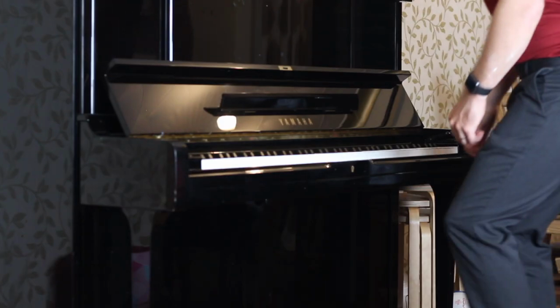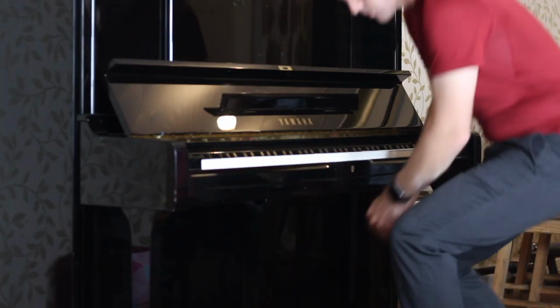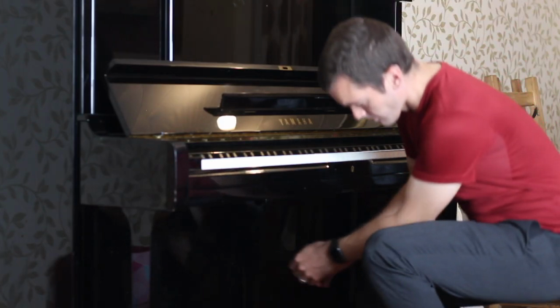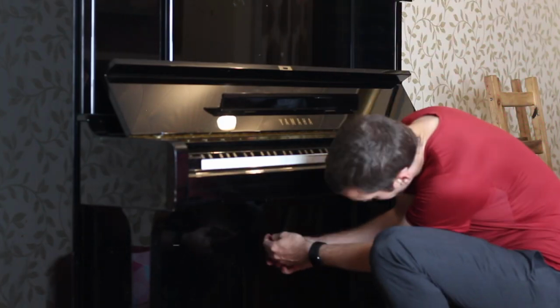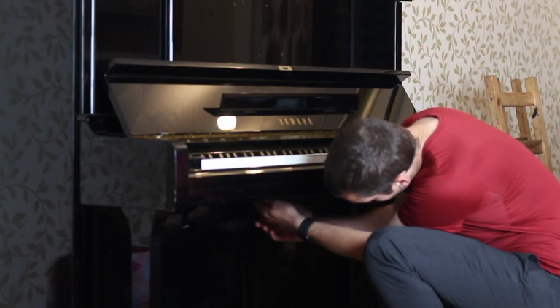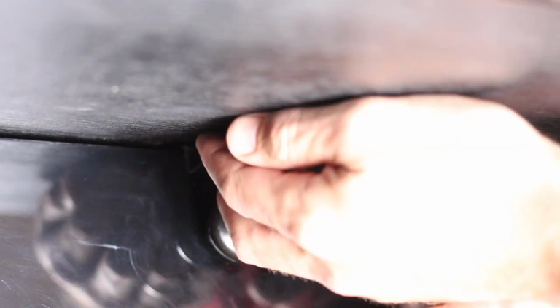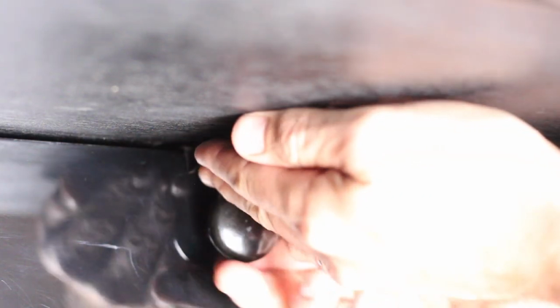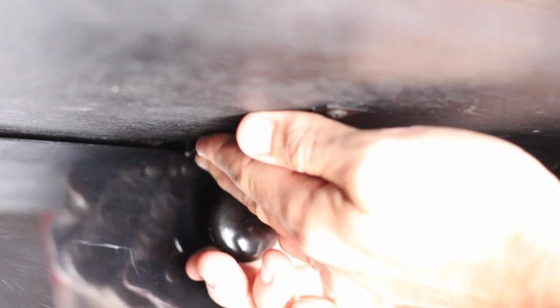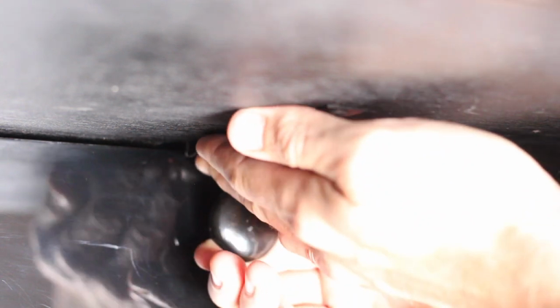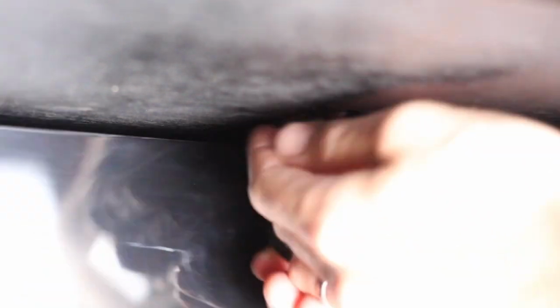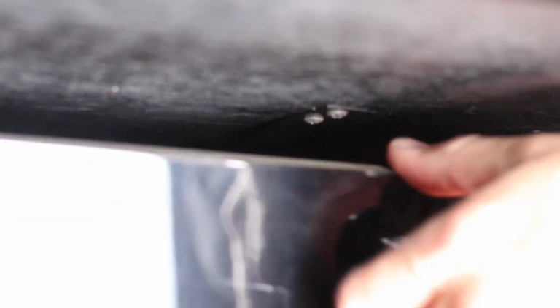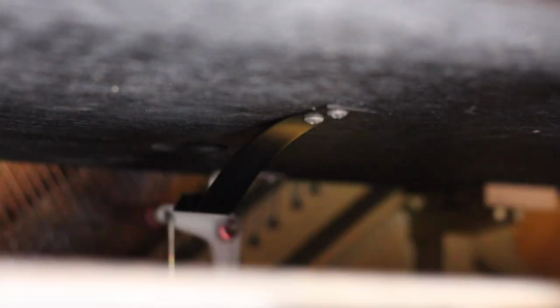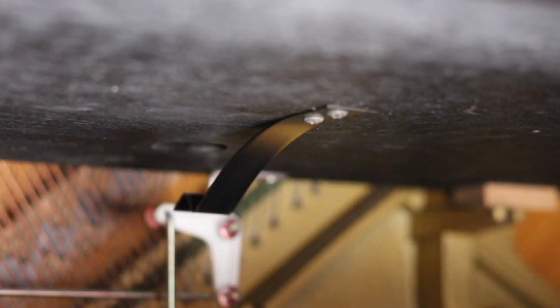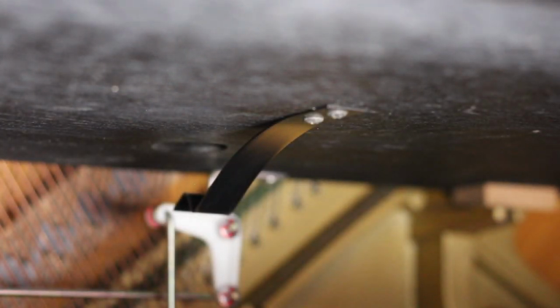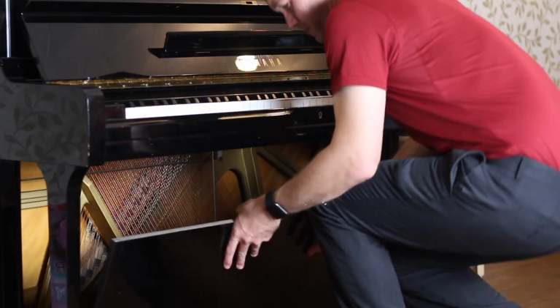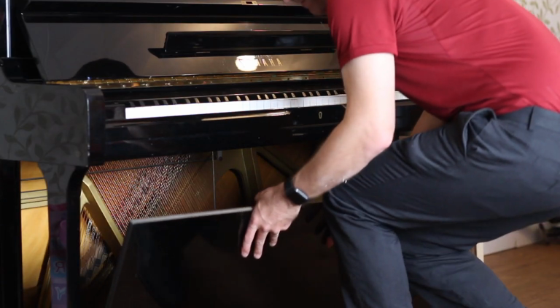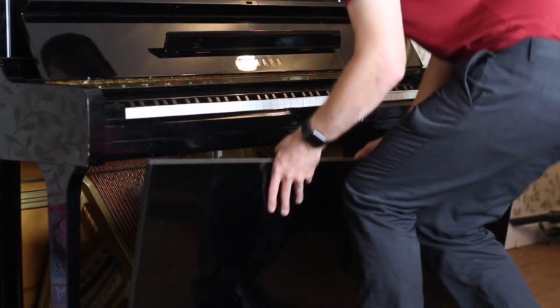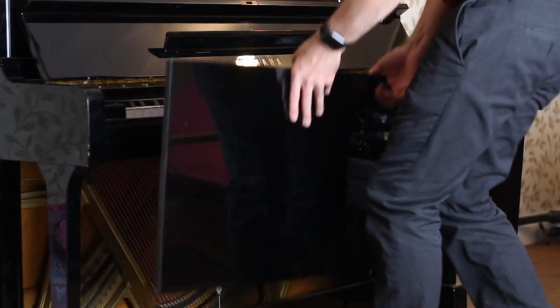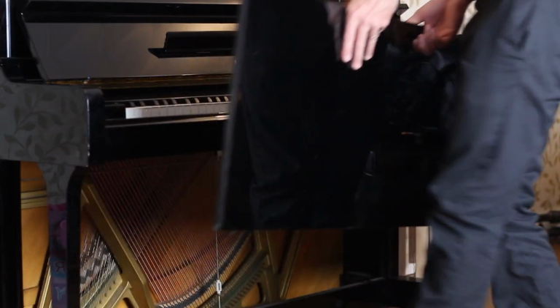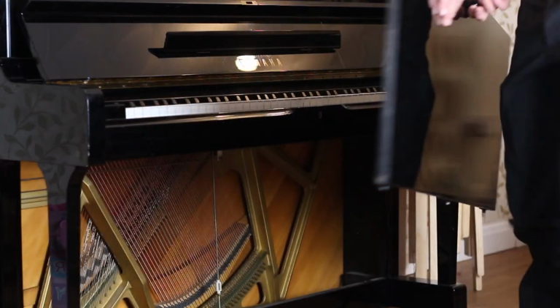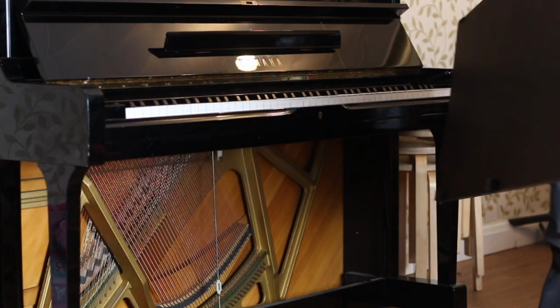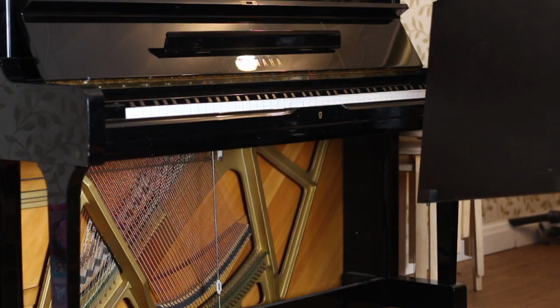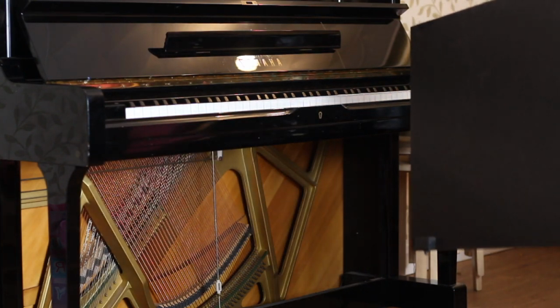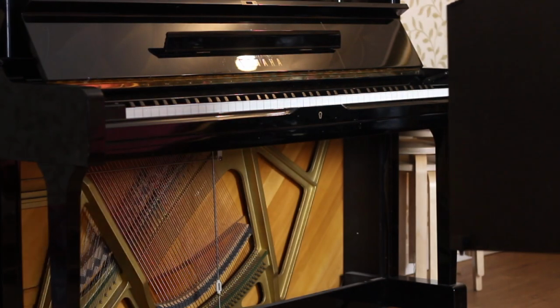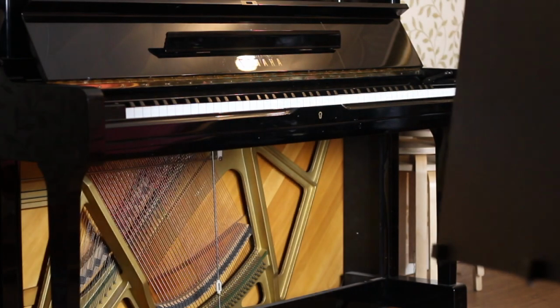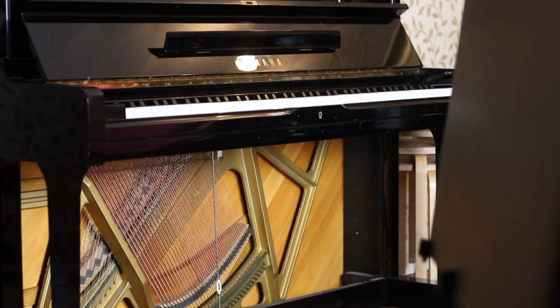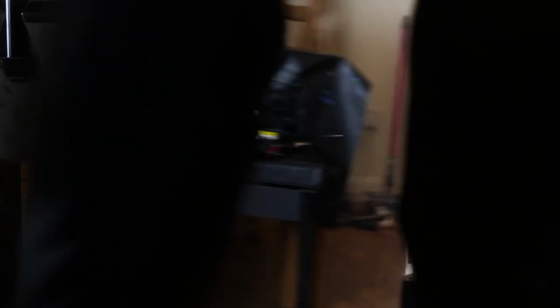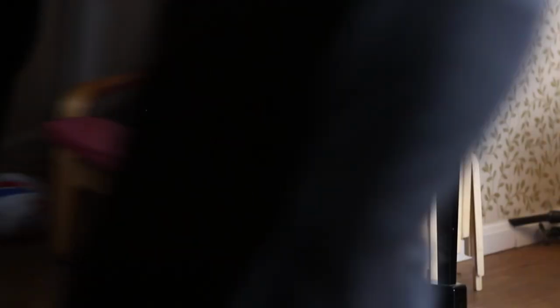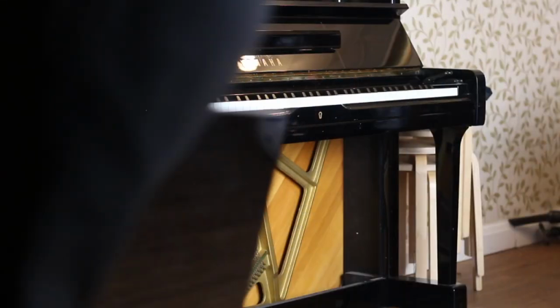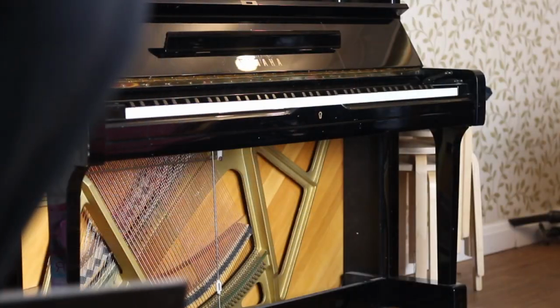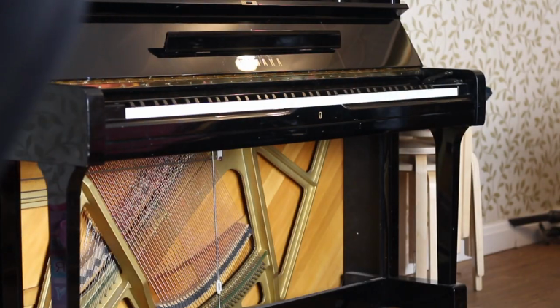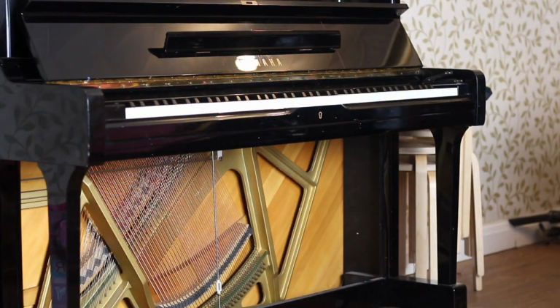First I need to remove the bottom panel of the piano. Most modern pianos have a latch here that you raise. Be careful removing this as it is not hinged and it will just fall out if you aren't careful.